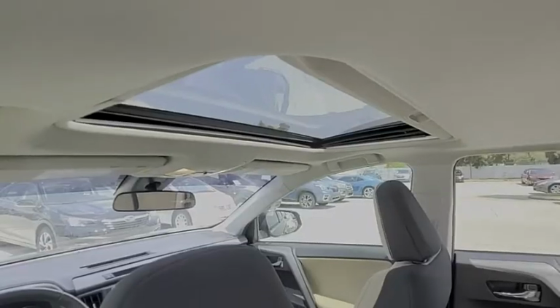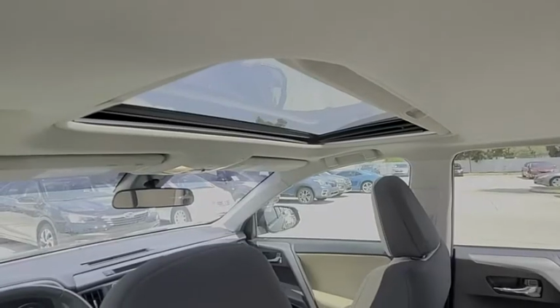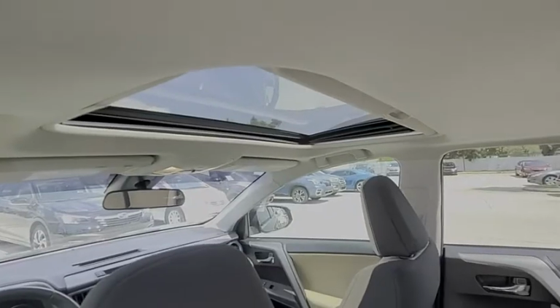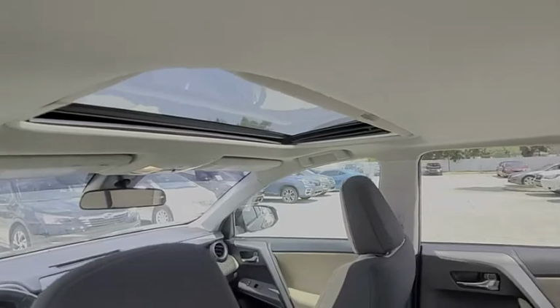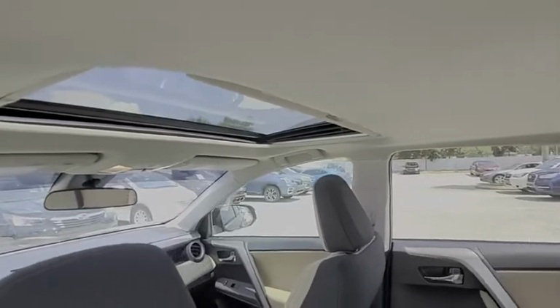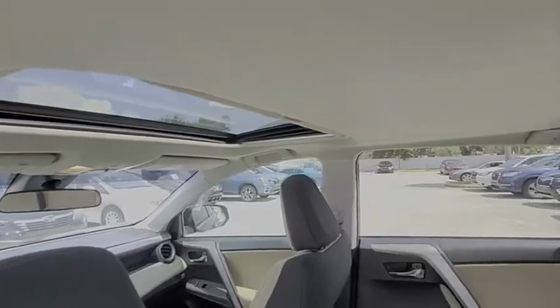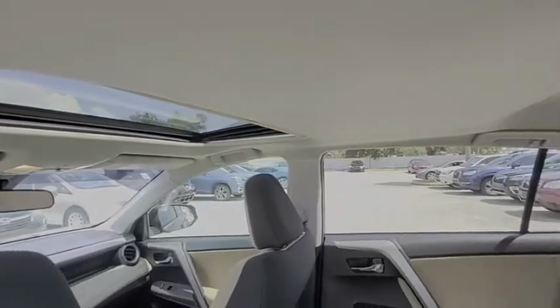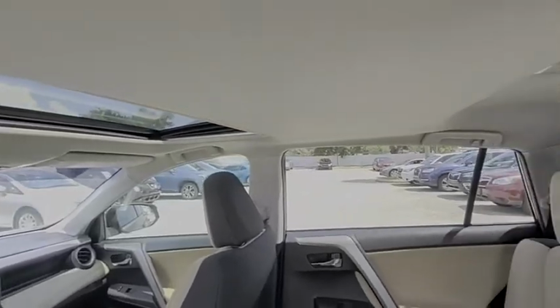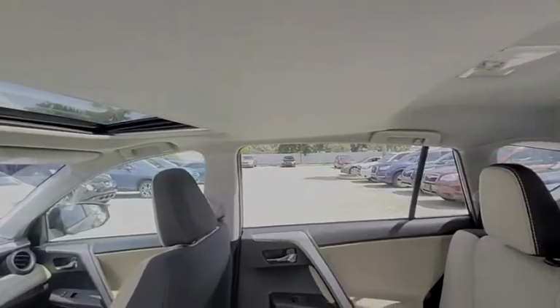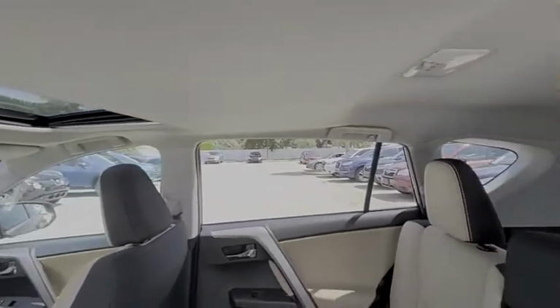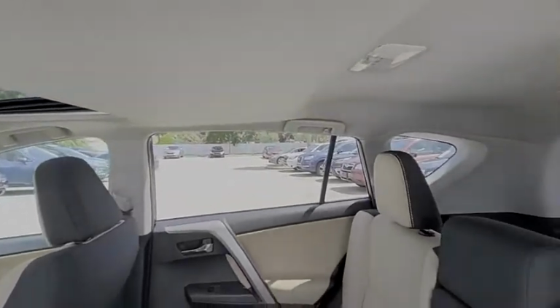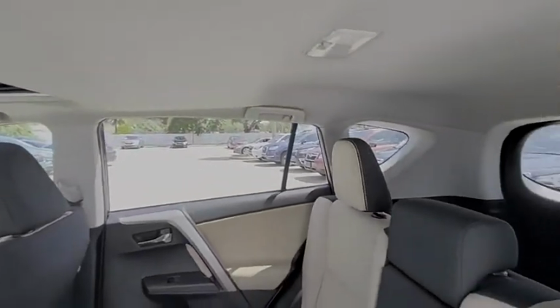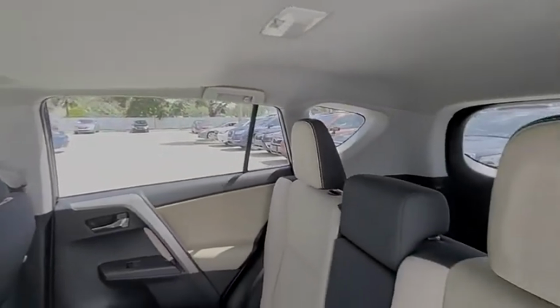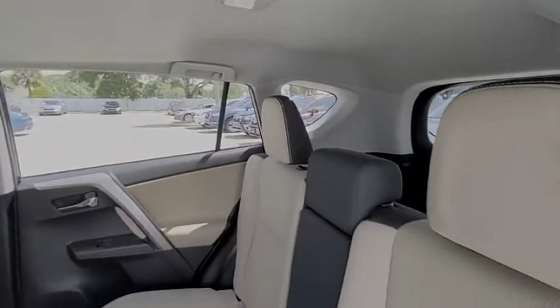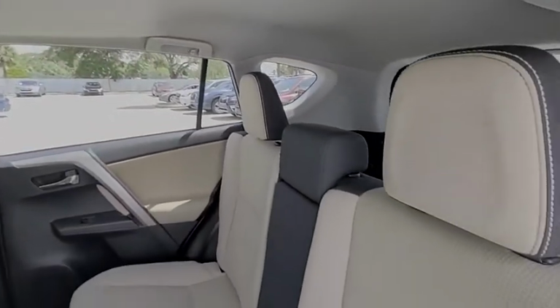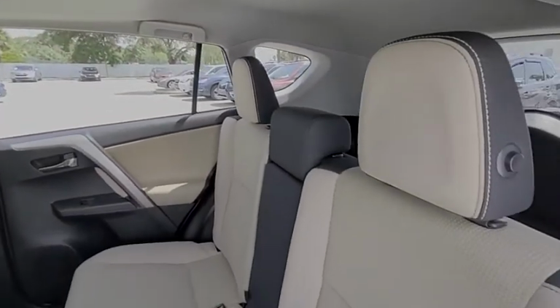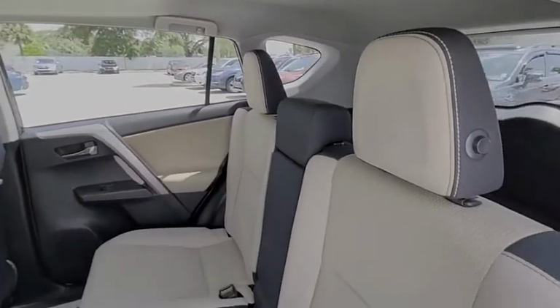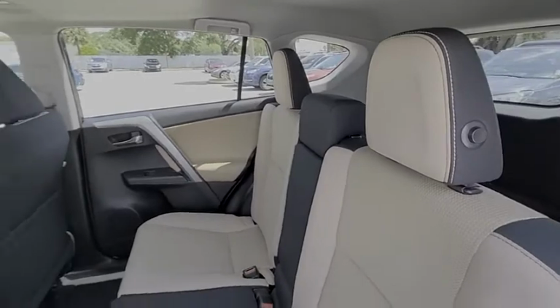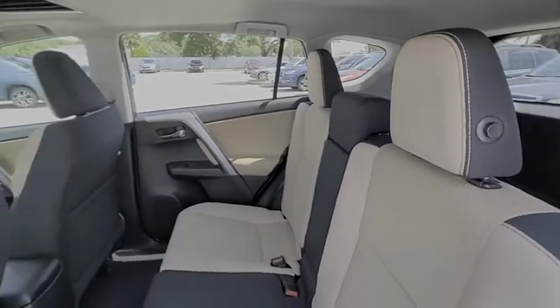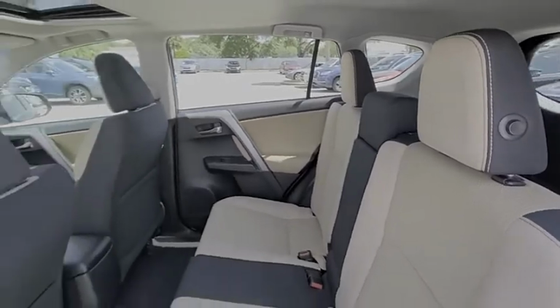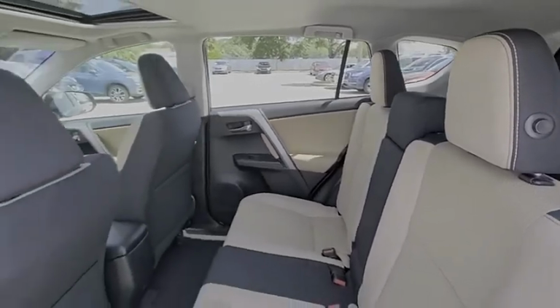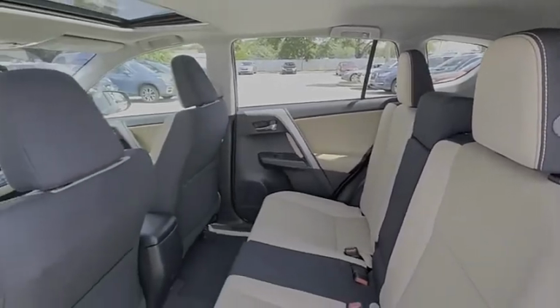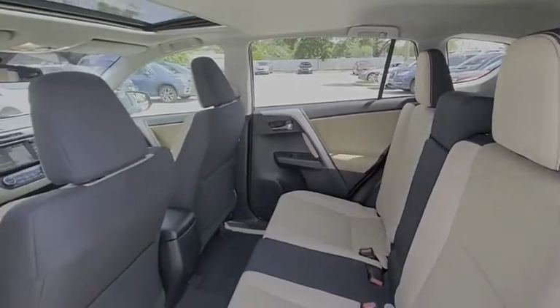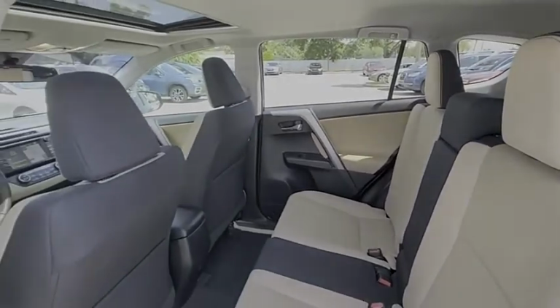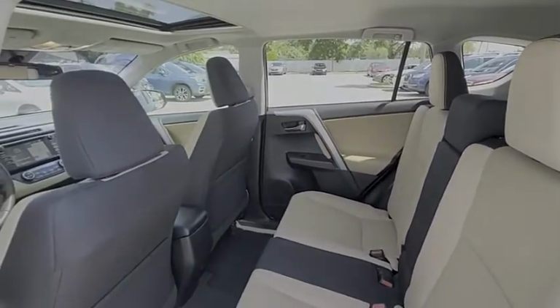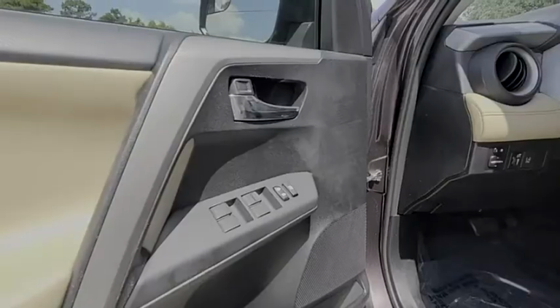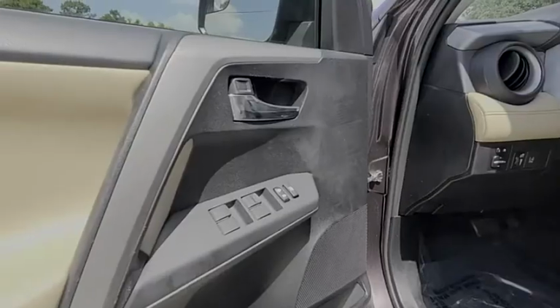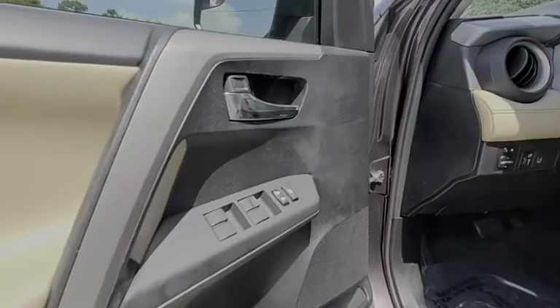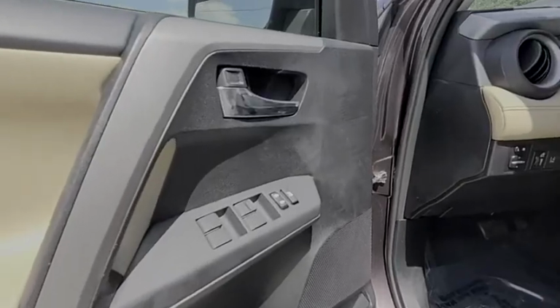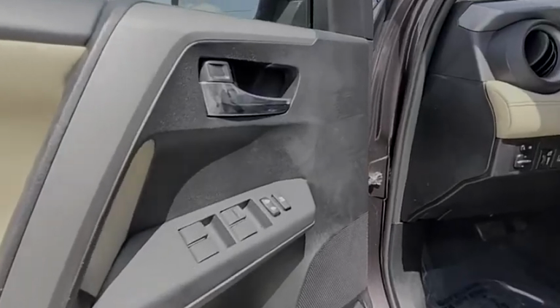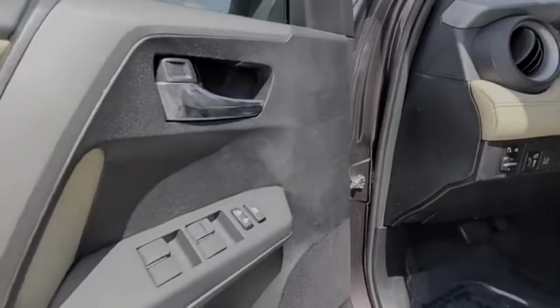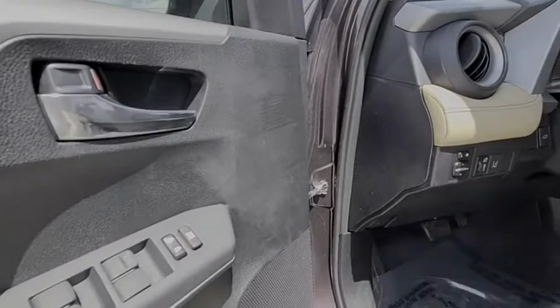Tire pressure monitor, heated mirrors, aluminum wheels, rear spoiler, brake assist, traction control, stability control, daytime running lights, engine immobilizer, fog lamps.